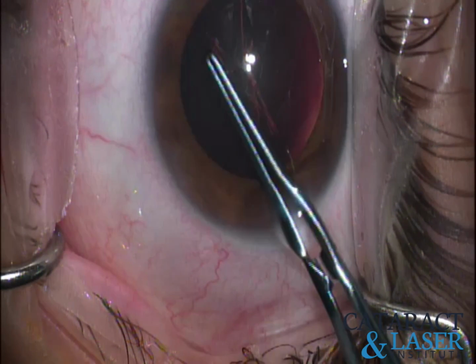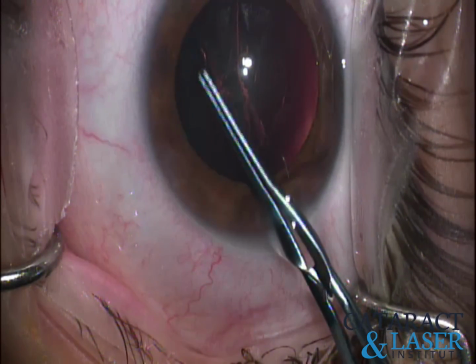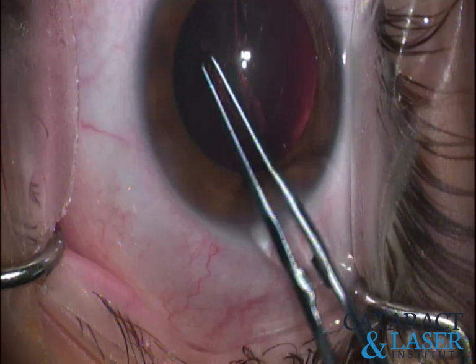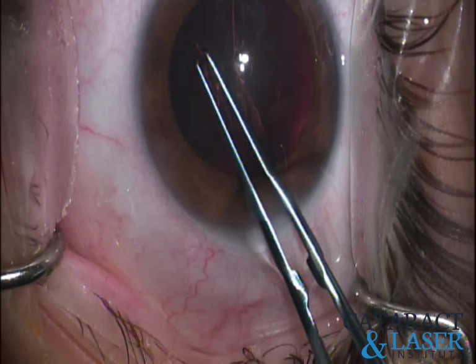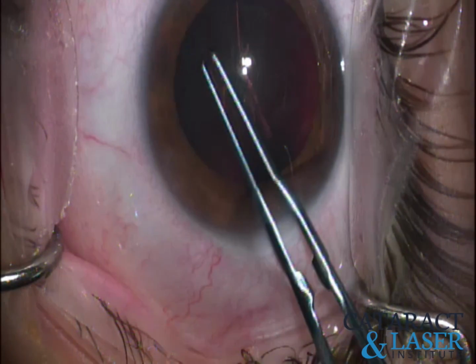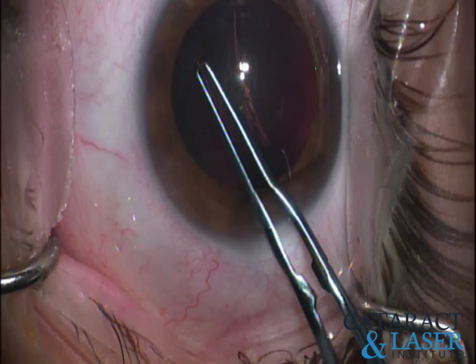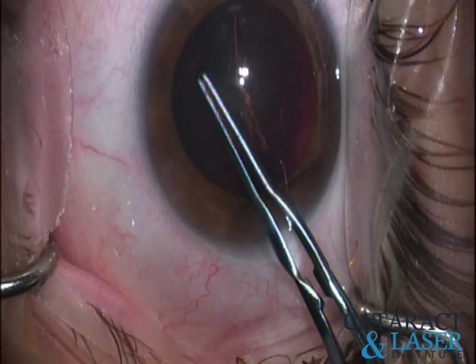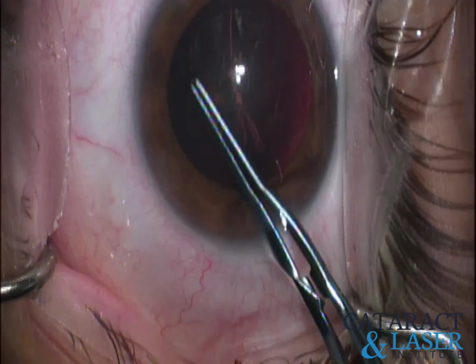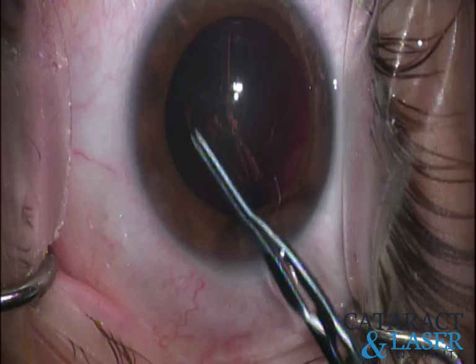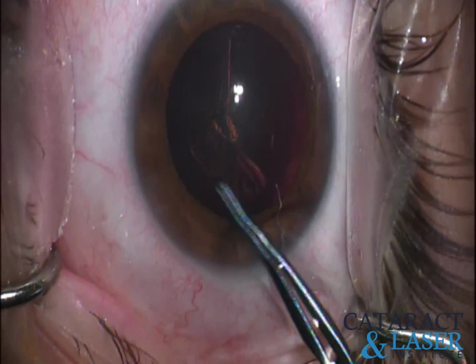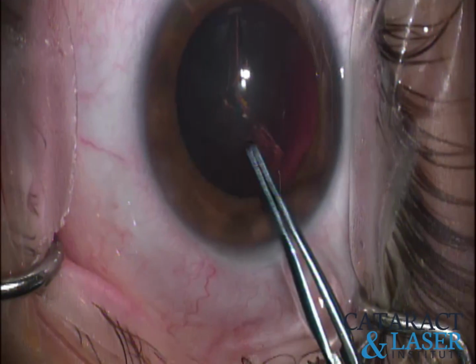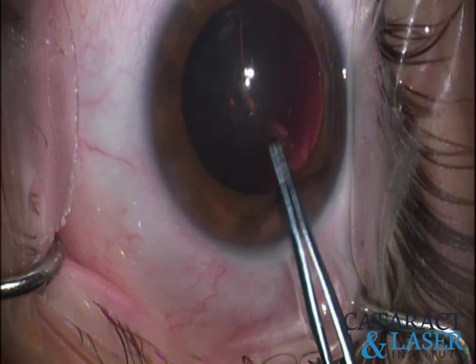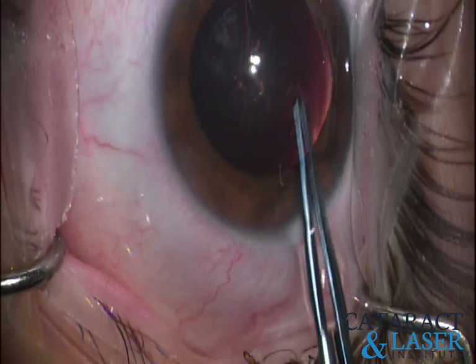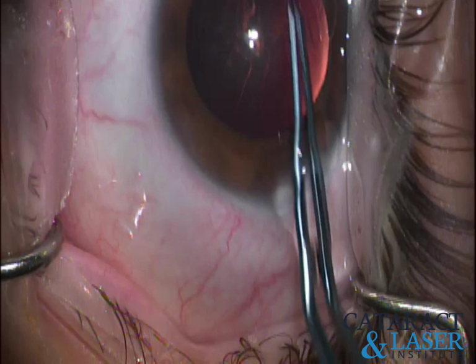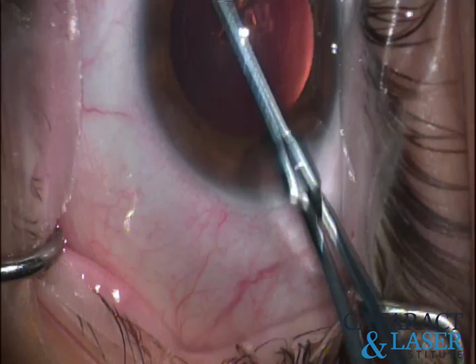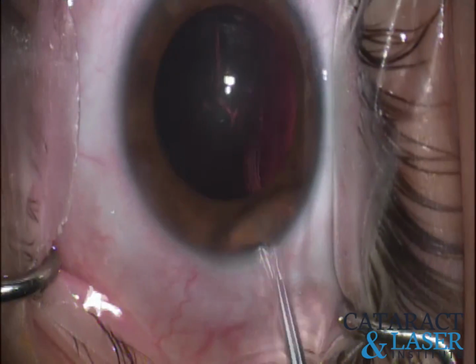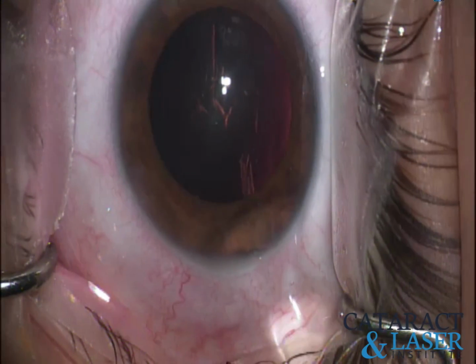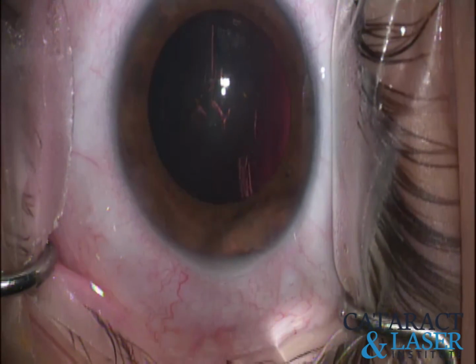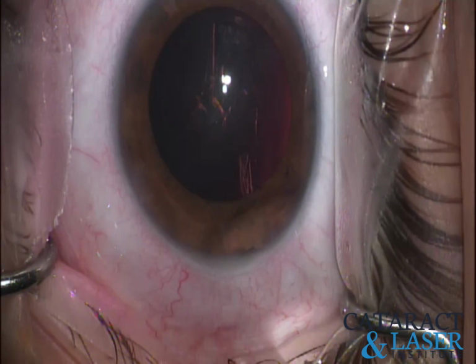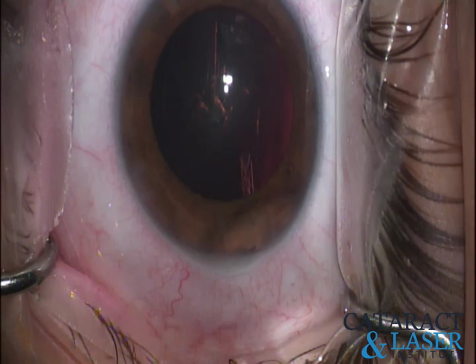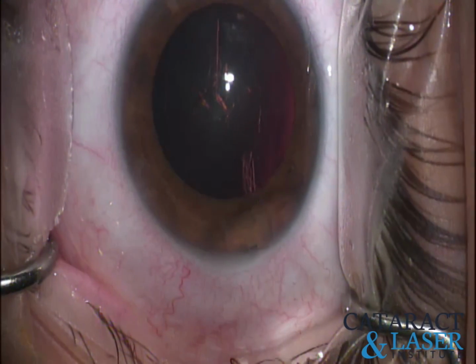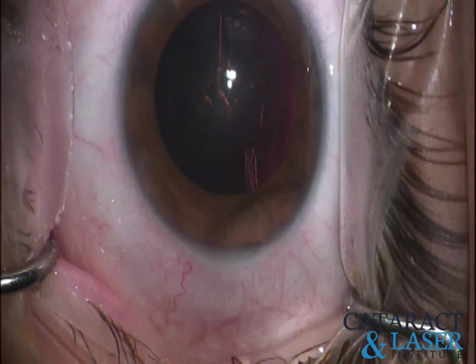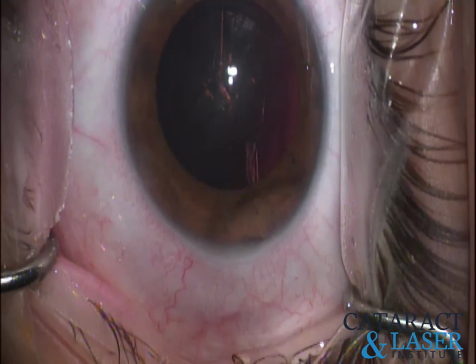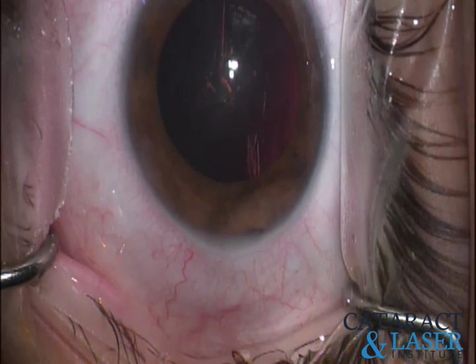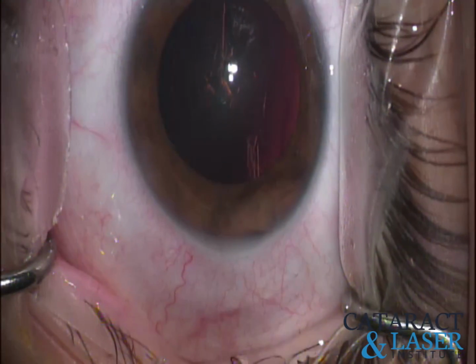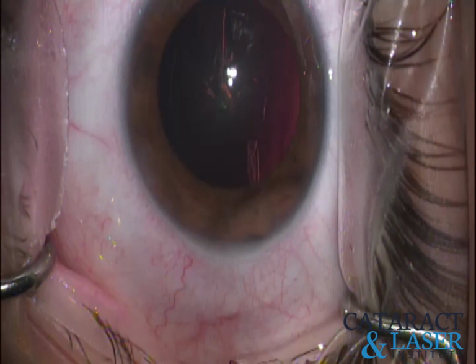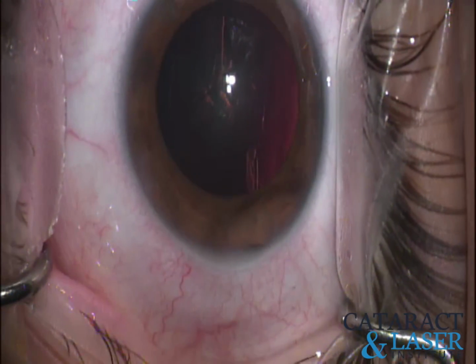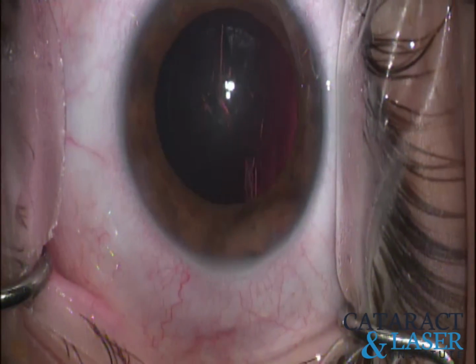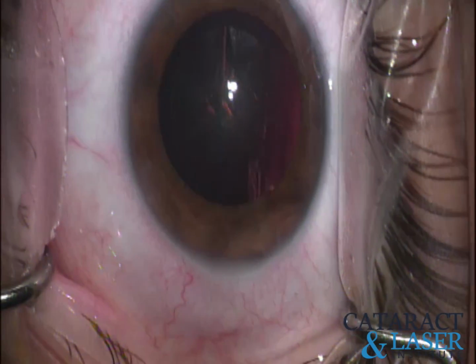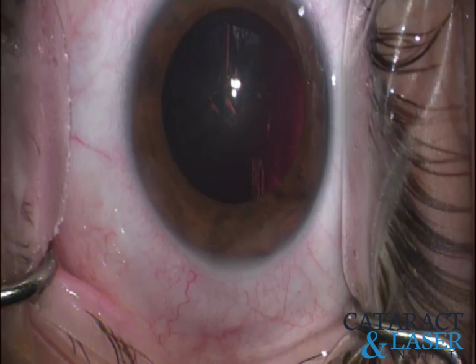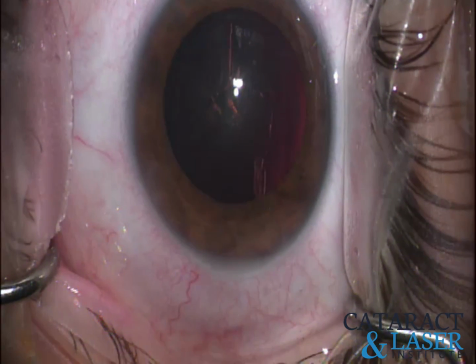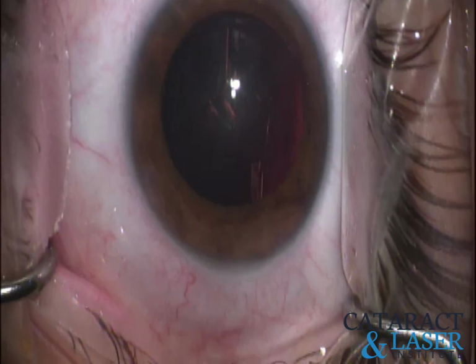I kind of err on a slightly larger rhexis with these younger patients because my goal is going to be to burp that entire lens forward, instead of dividing it and doing the divide-and-conquer technique.